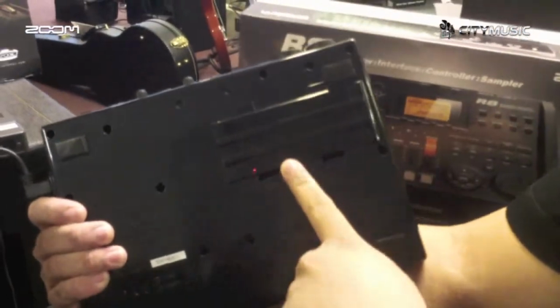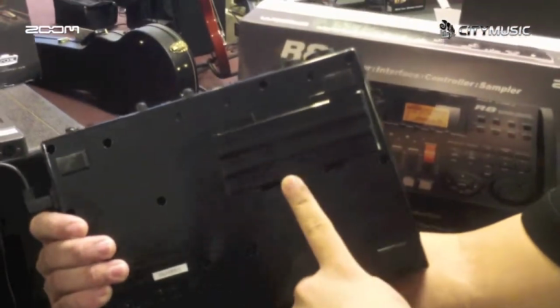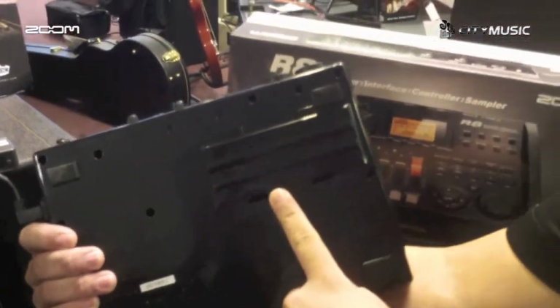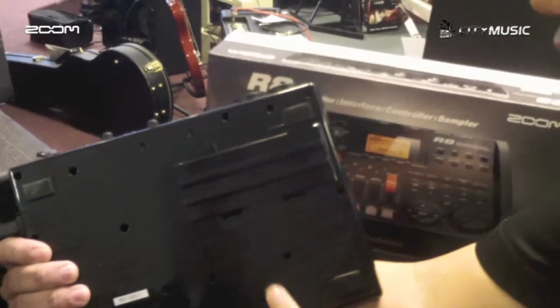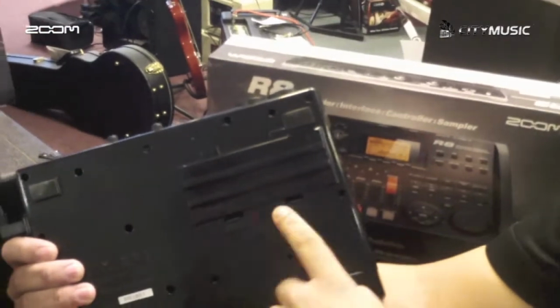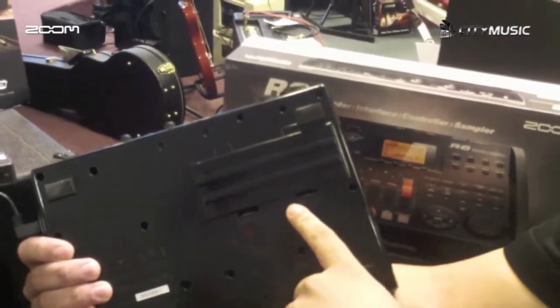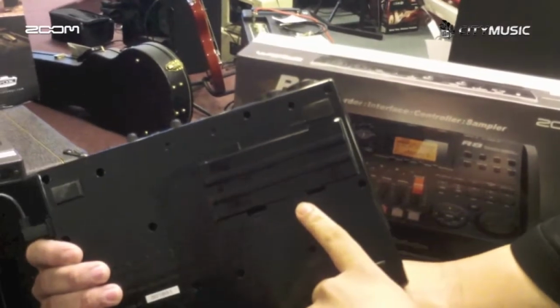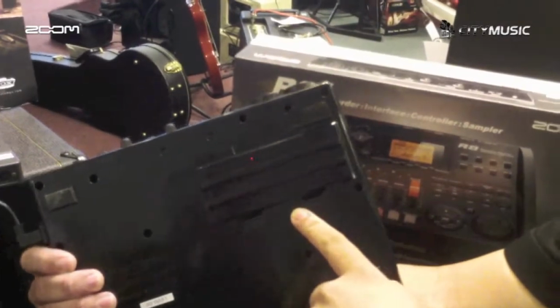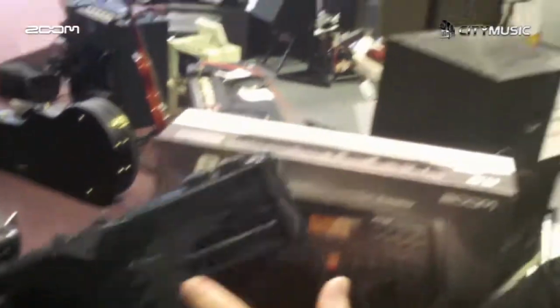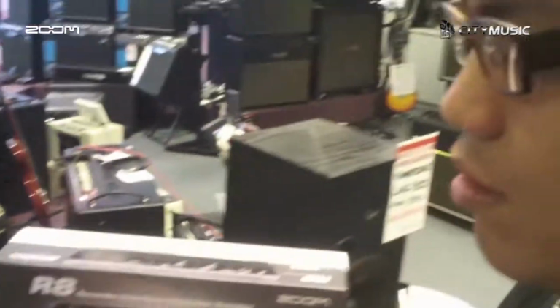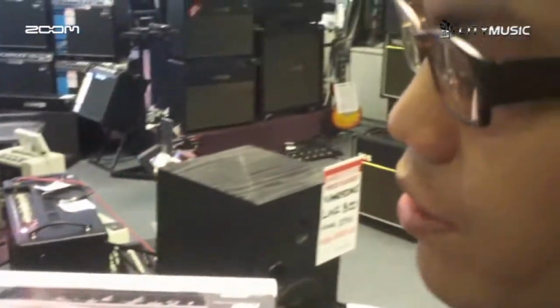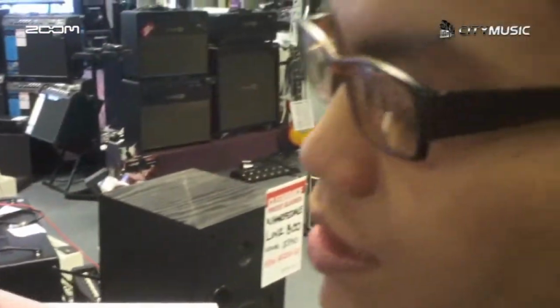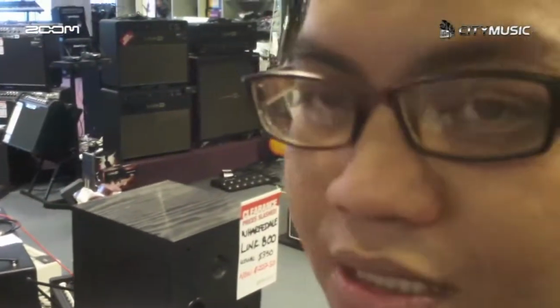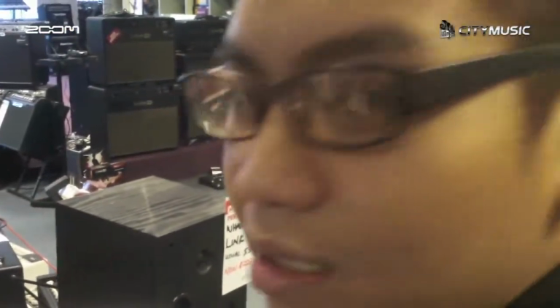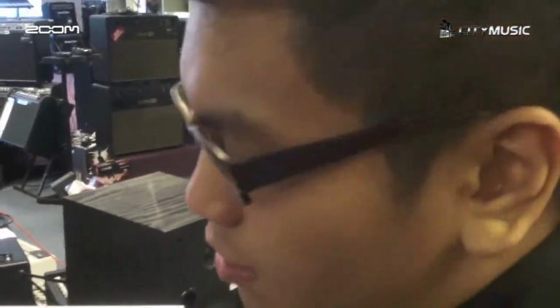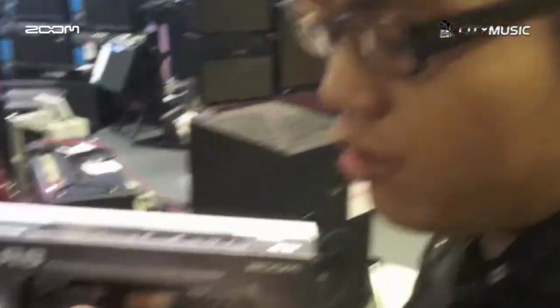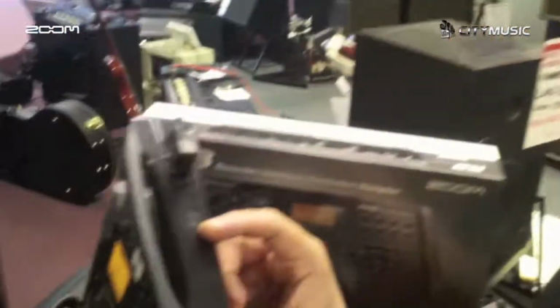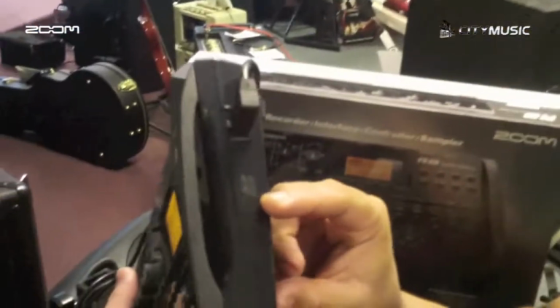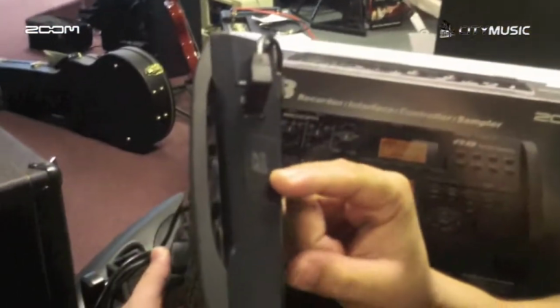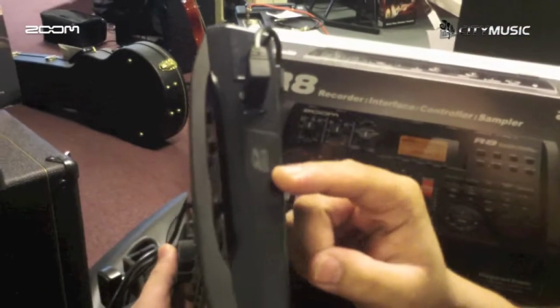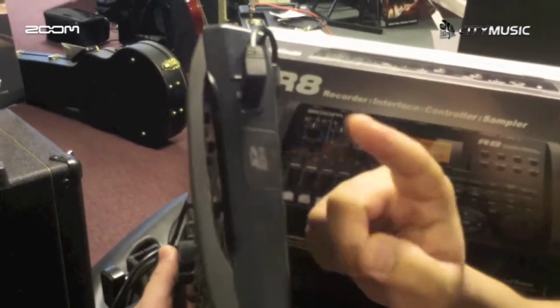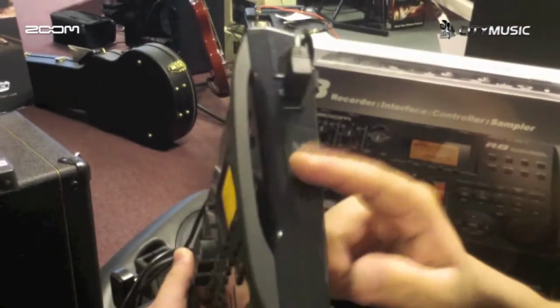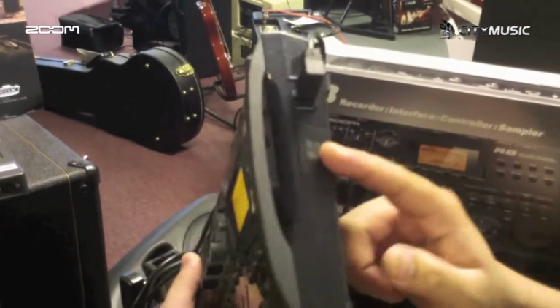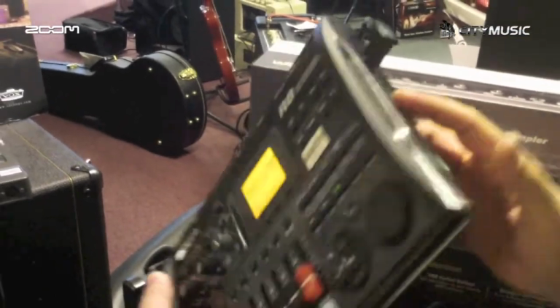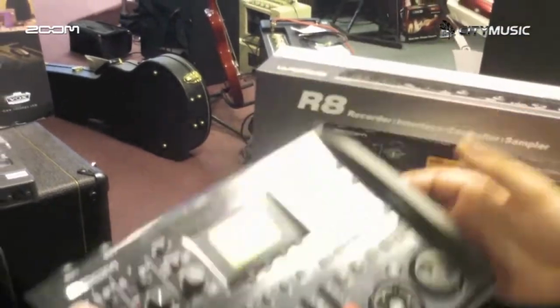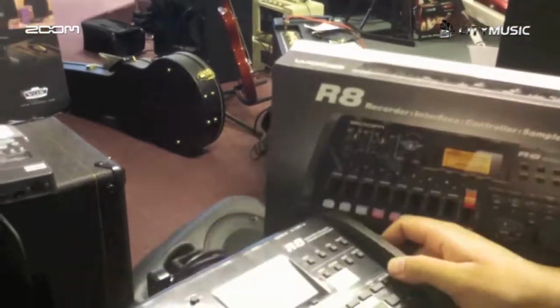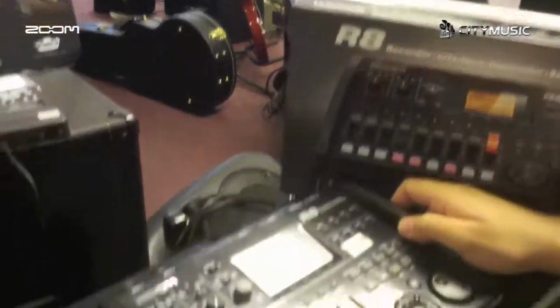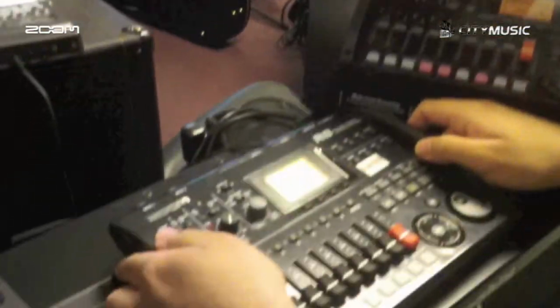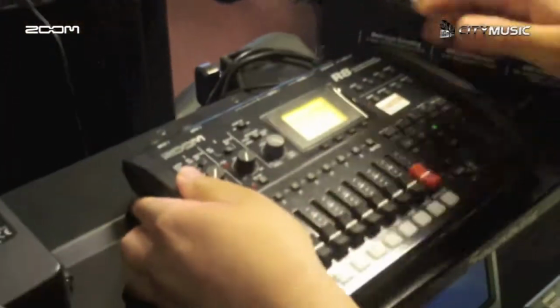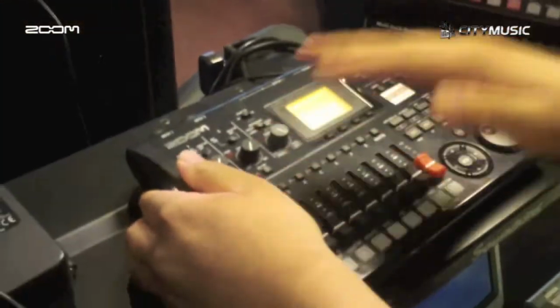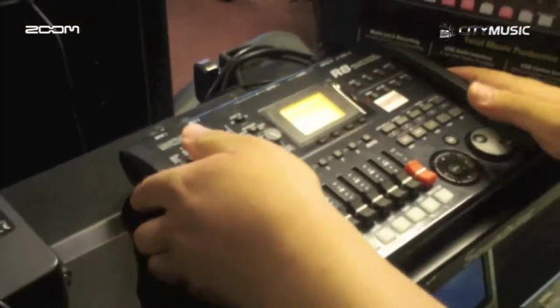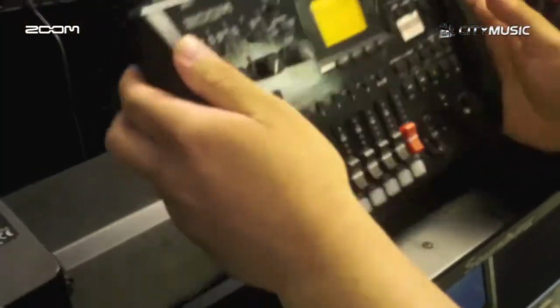It runs on batteries — 4 AA batteries — and also by USB. It comes with an SD card so you can save your work safely. And let me show you the inputs here.